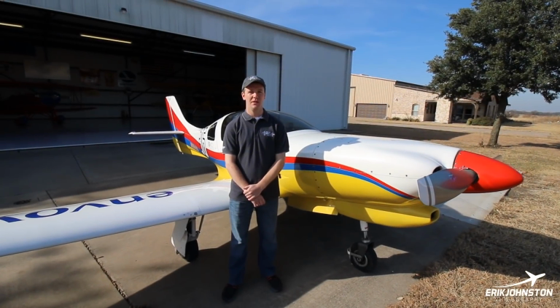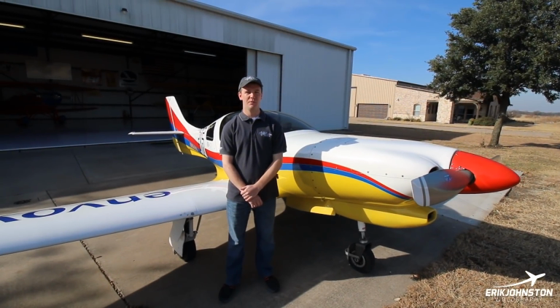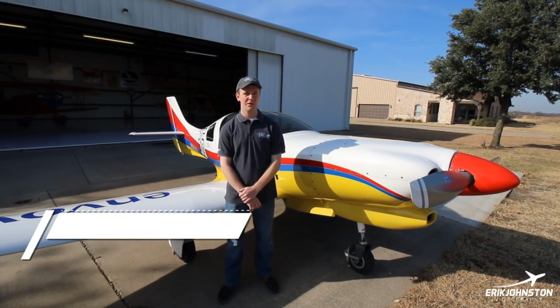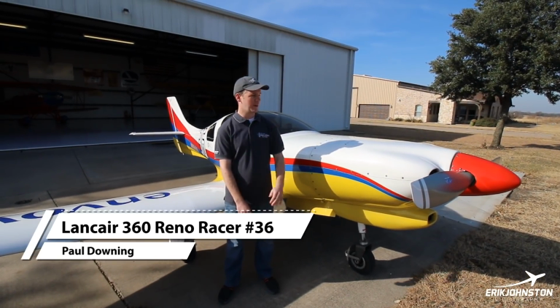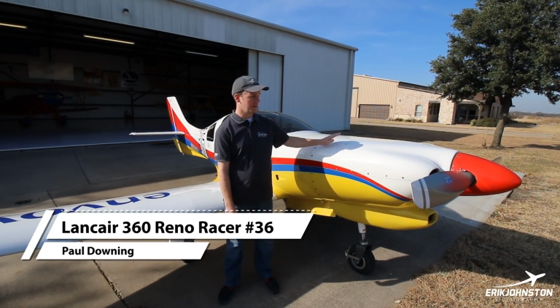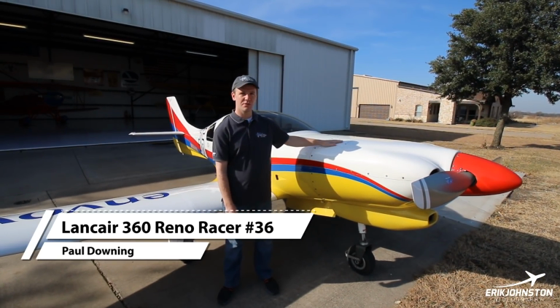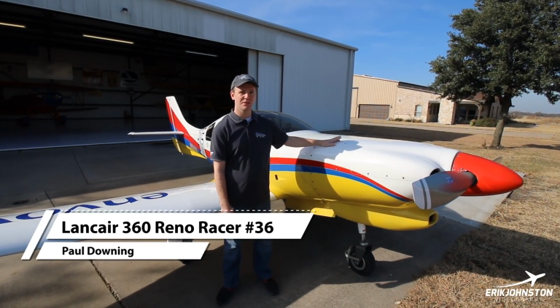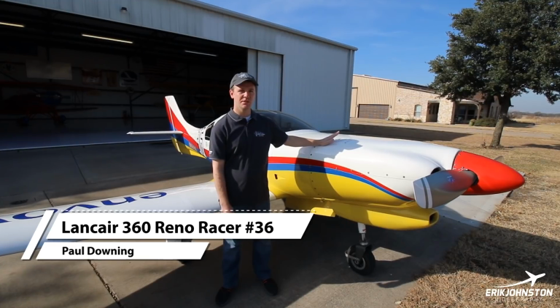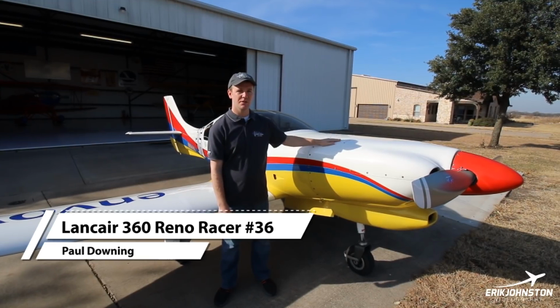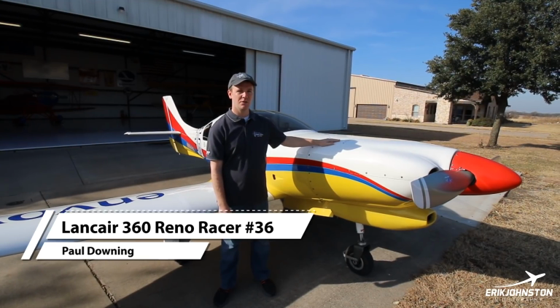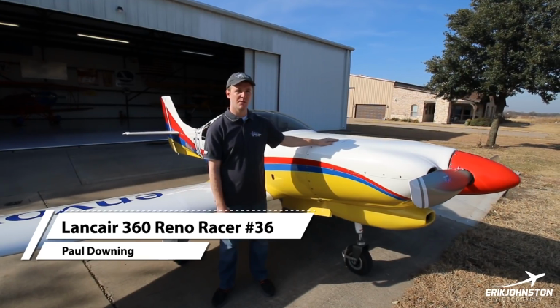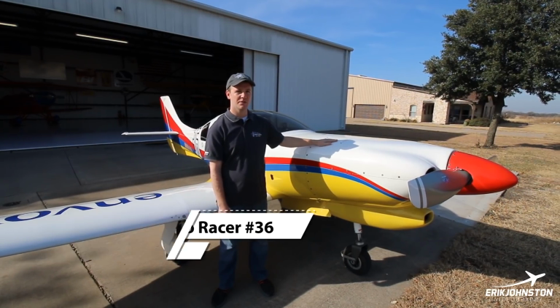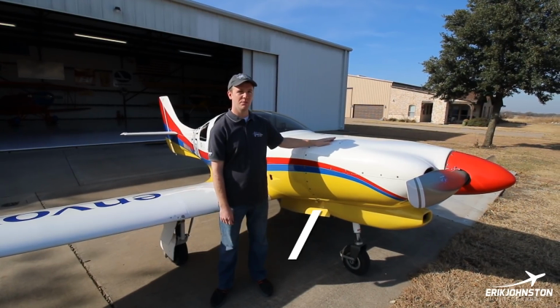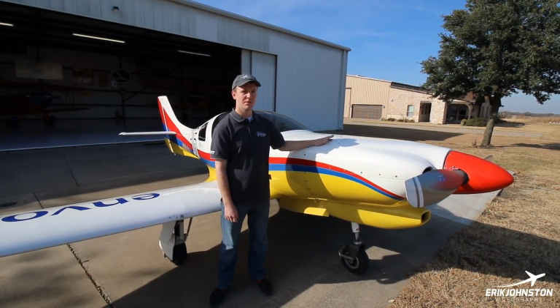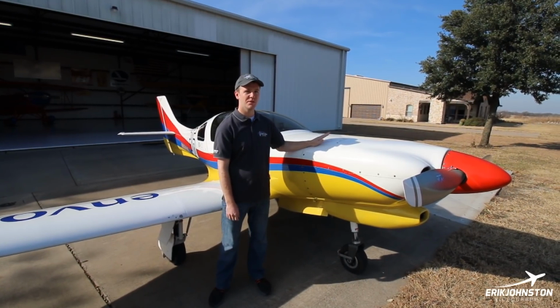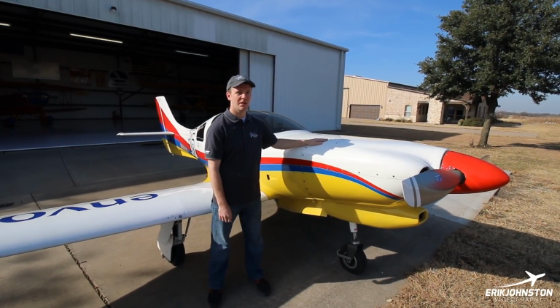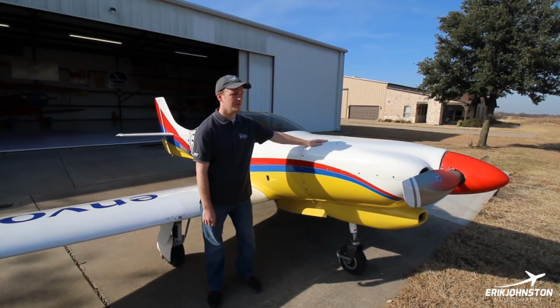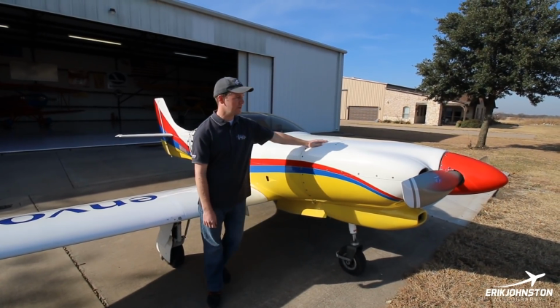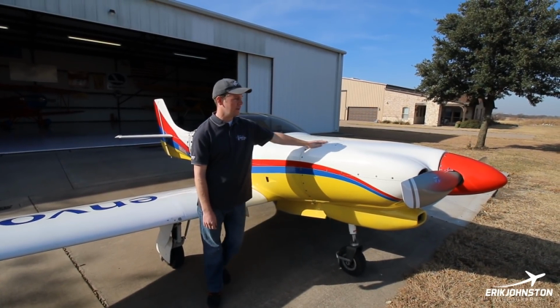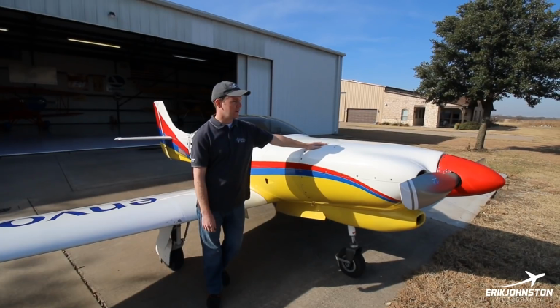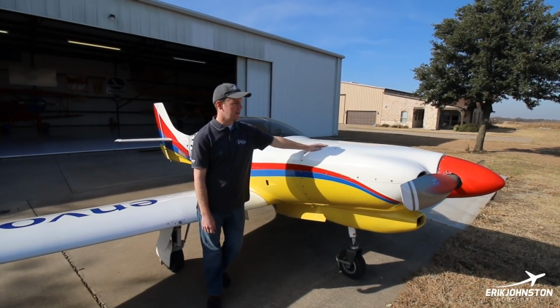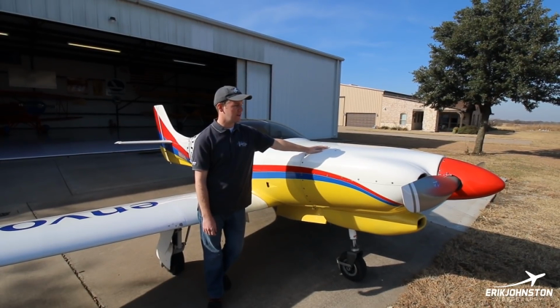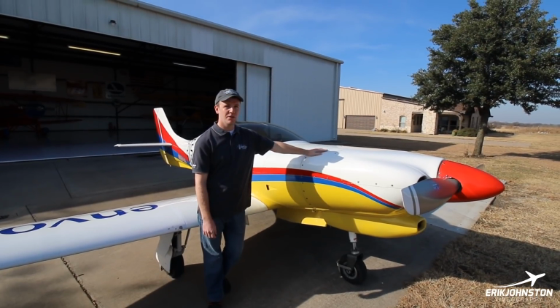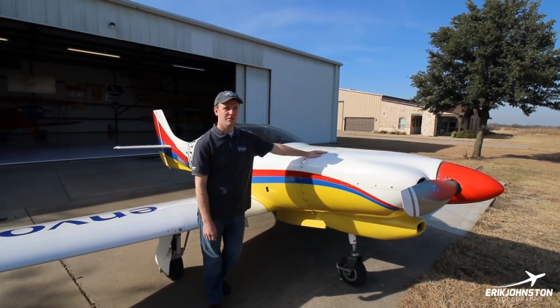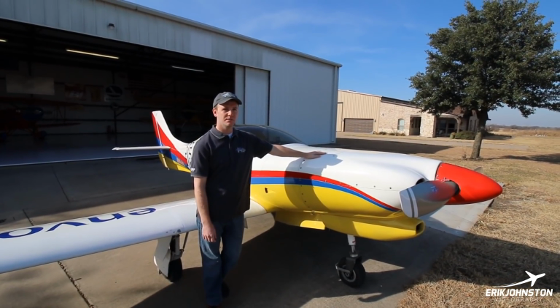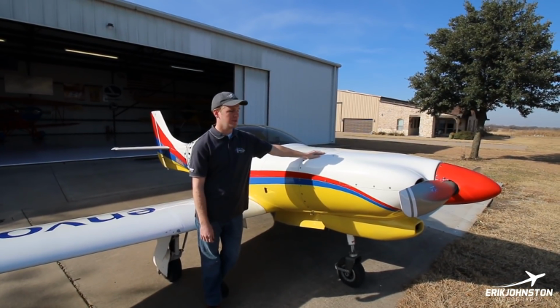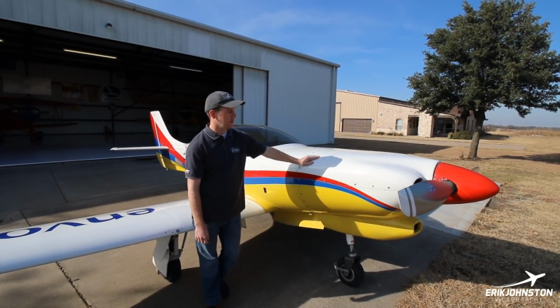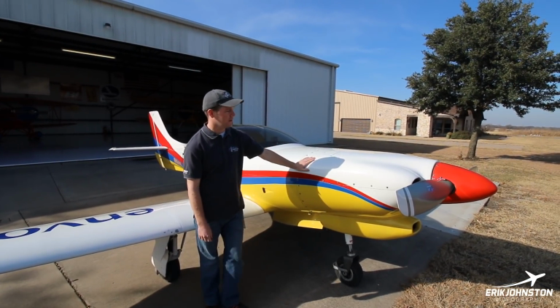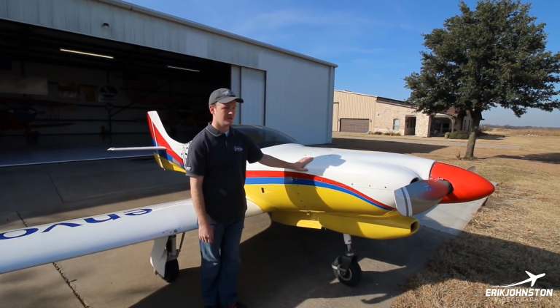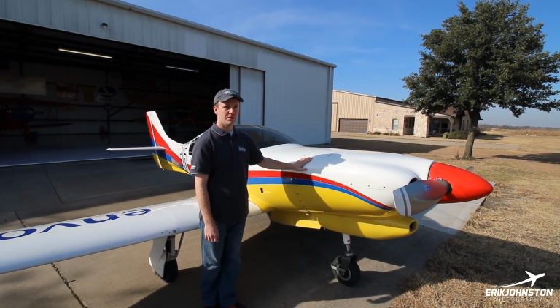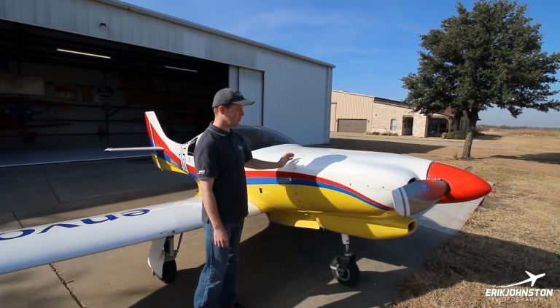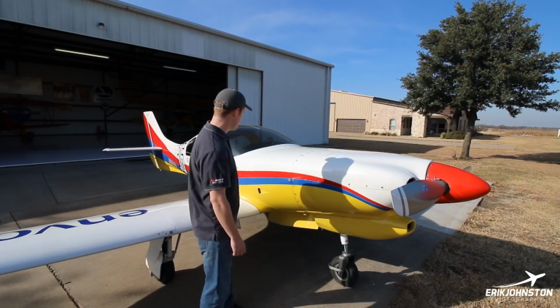Hi, my name is Paul Downing. This is my Lancer 360. It's an all-fiberglass homebuilt airplane built in 1994. I've had it about a year and a half now, and I'll take you guys on a walk-around.